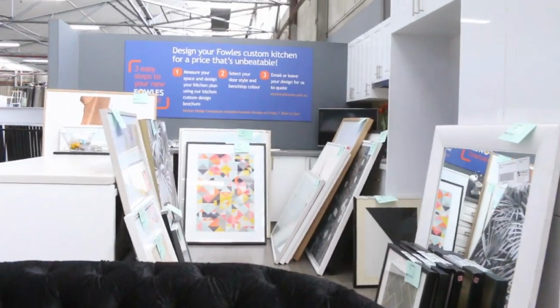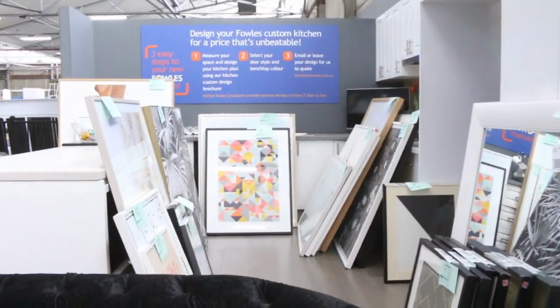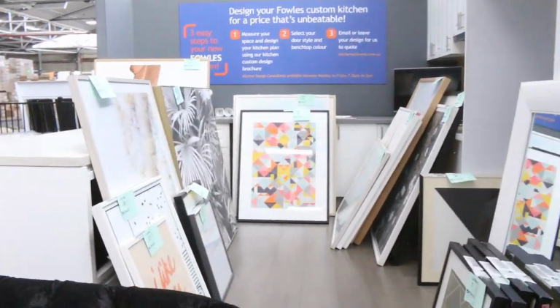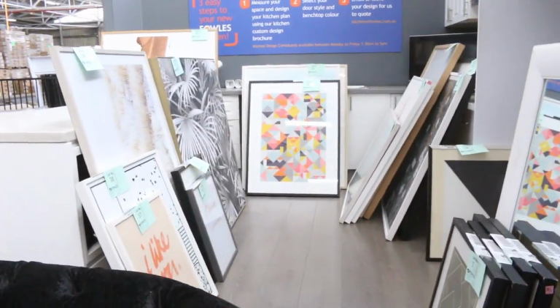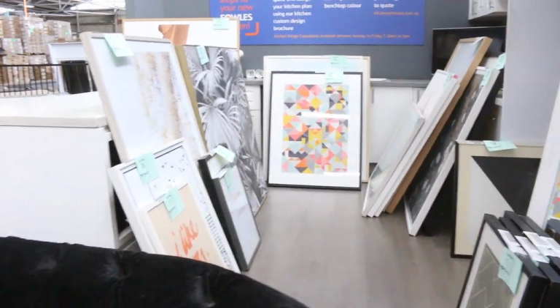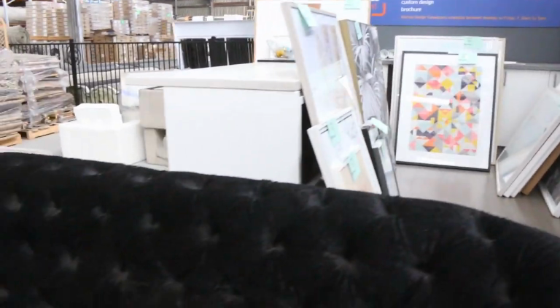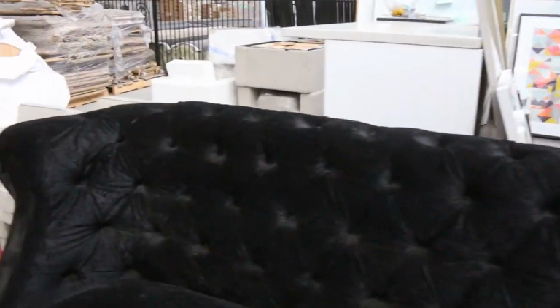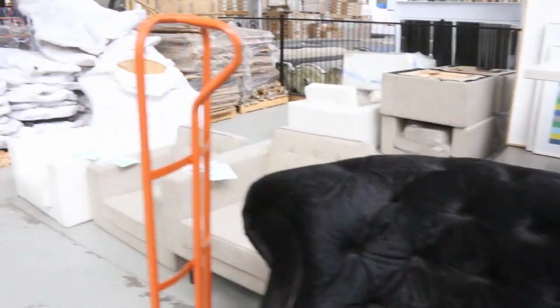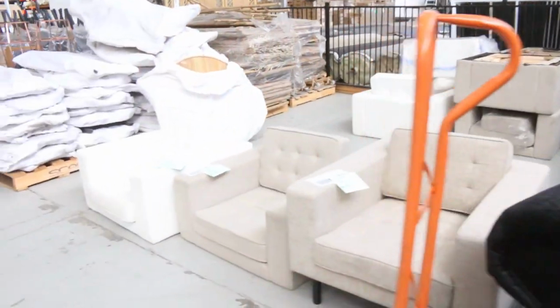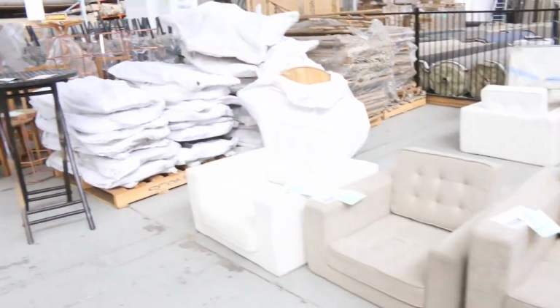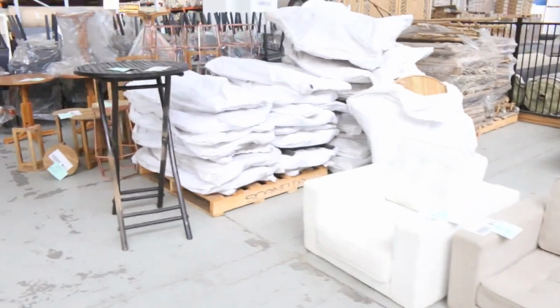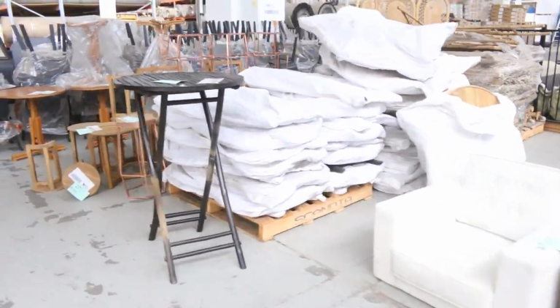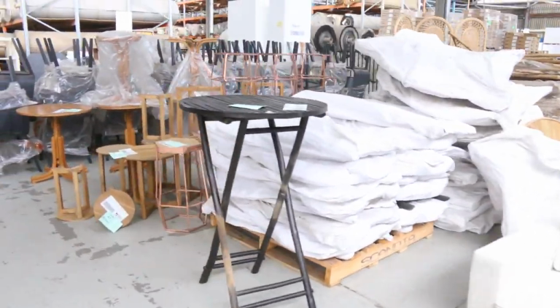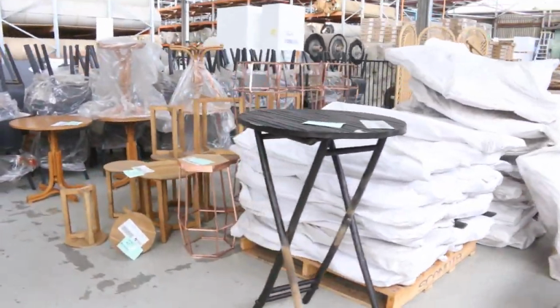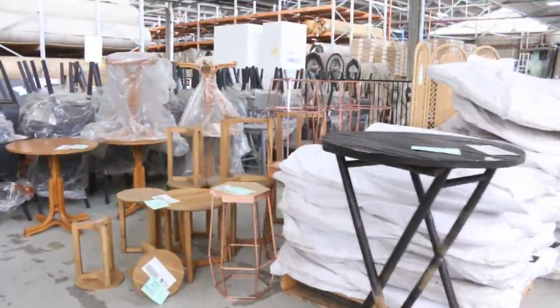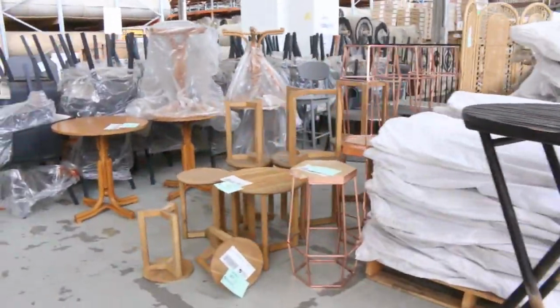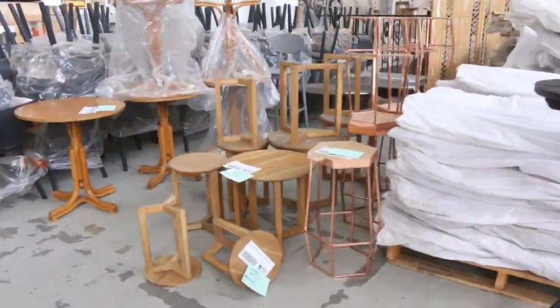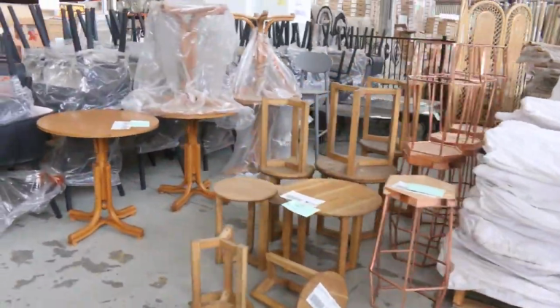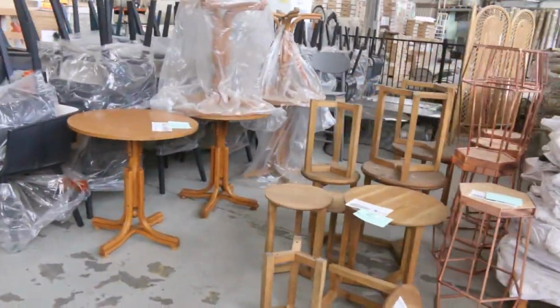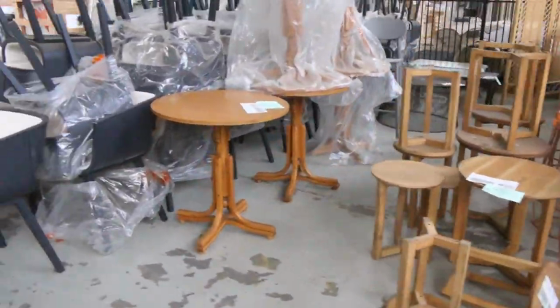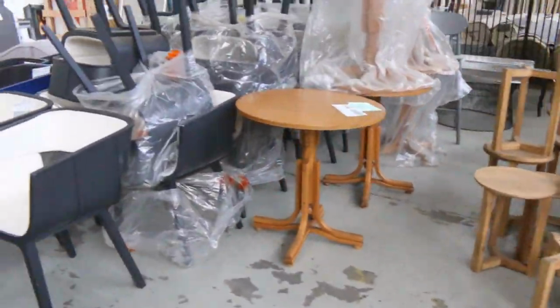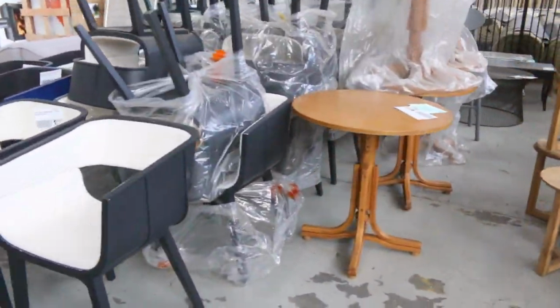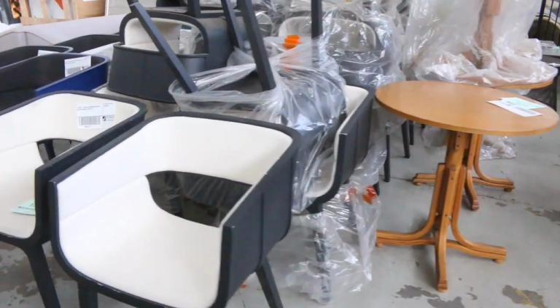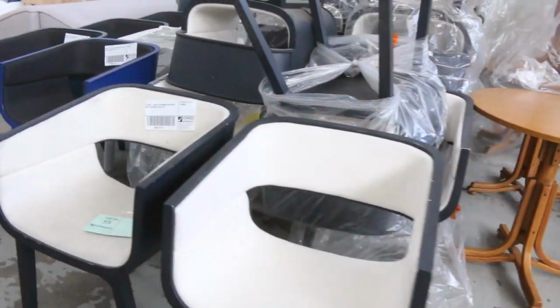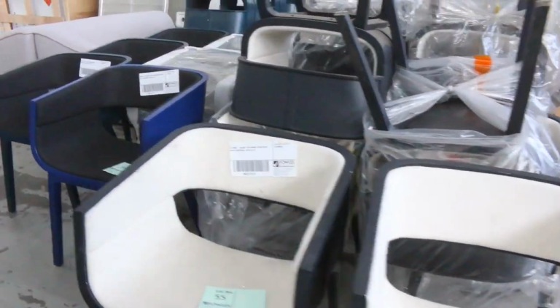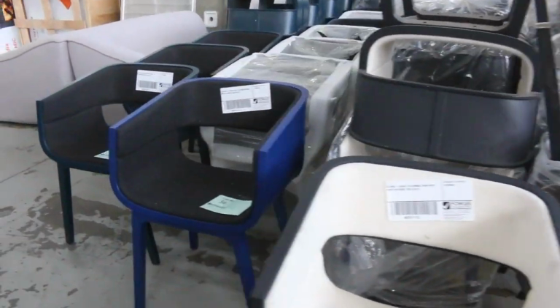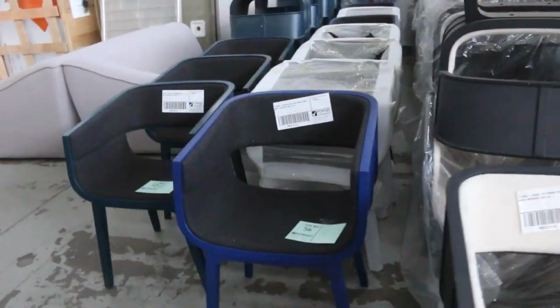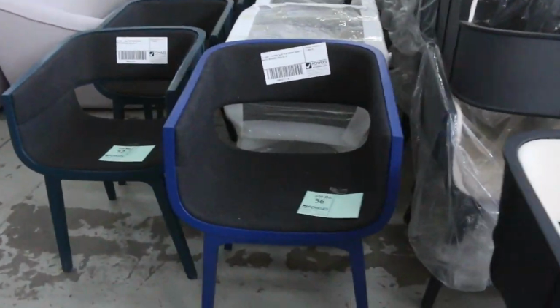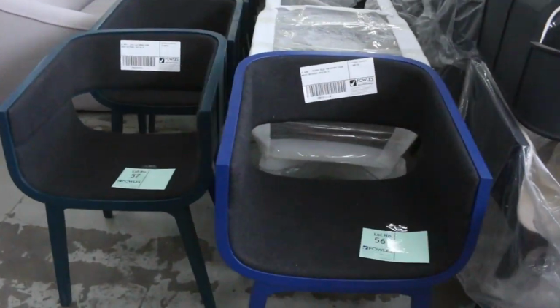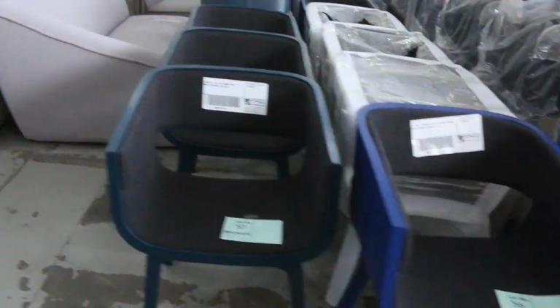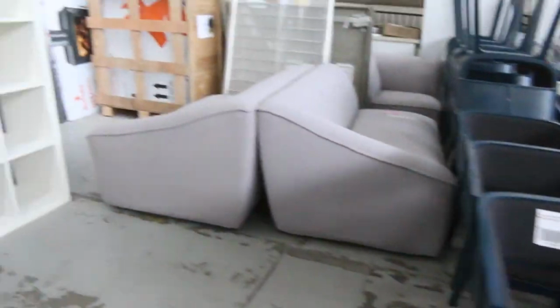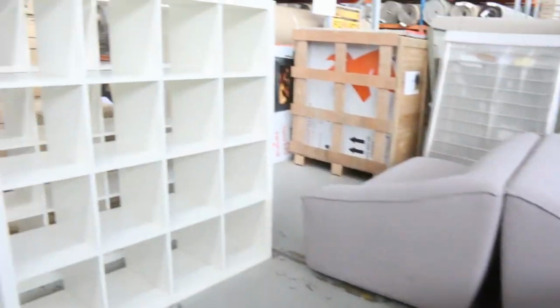Through here, more café furniture — we've got some stools and some tables, more chairs. Nice looking black tub dining chairs there, black, blue and teal as well. Some shelves too. Heaps of unreserved stuff tomorrow.